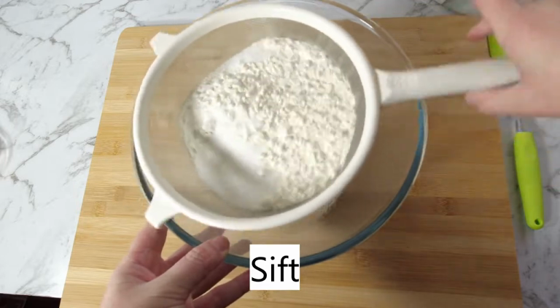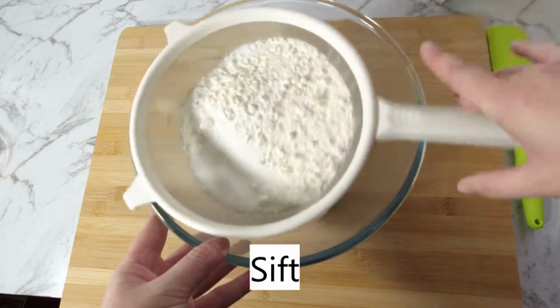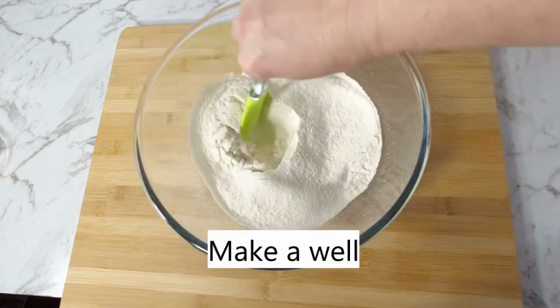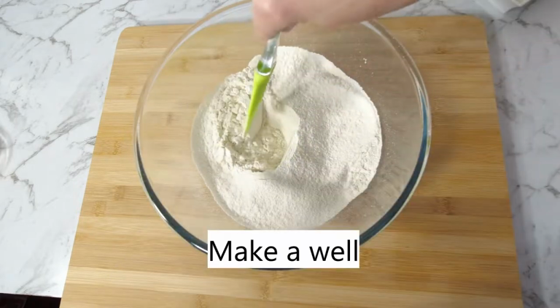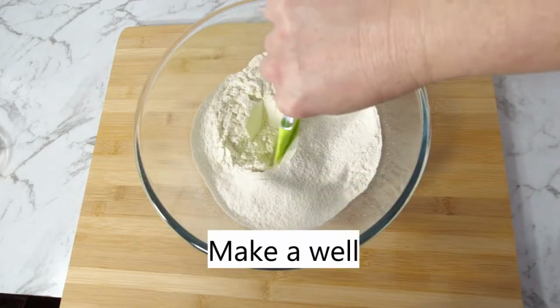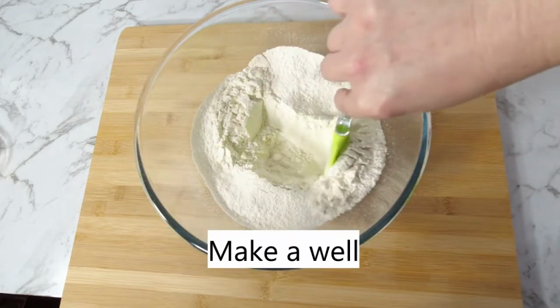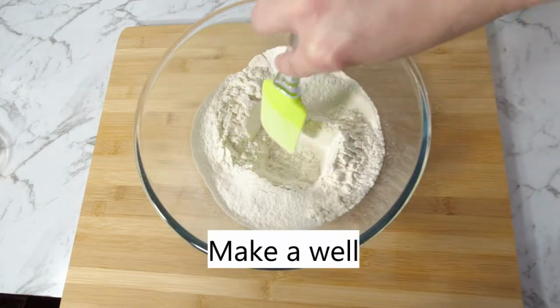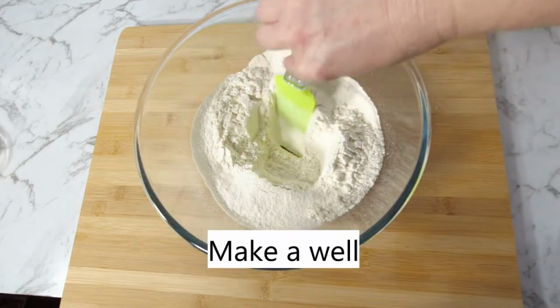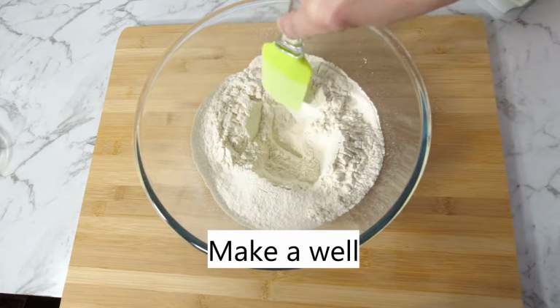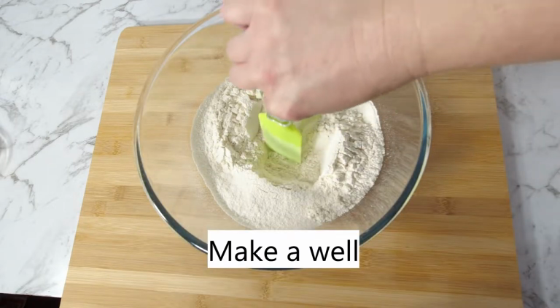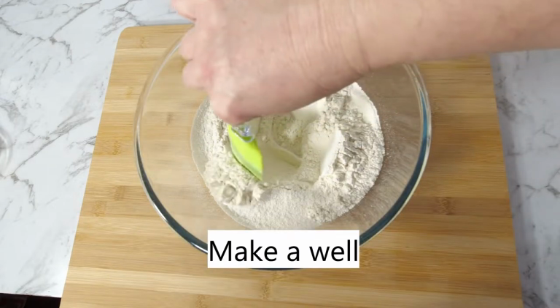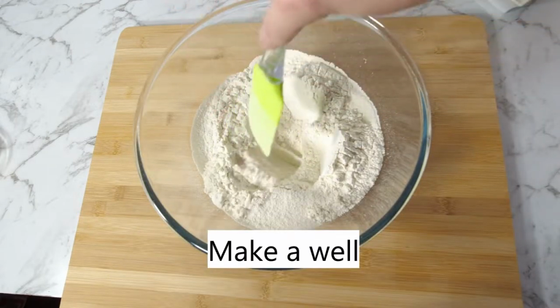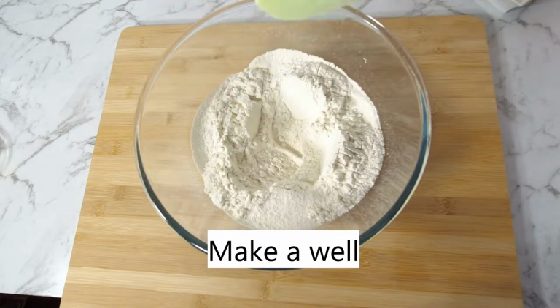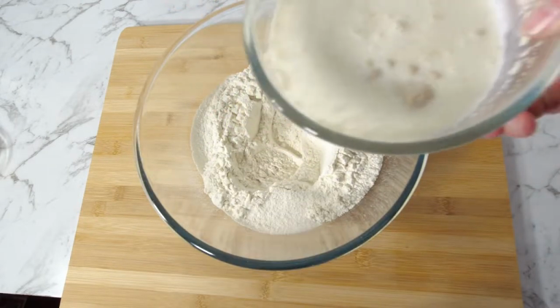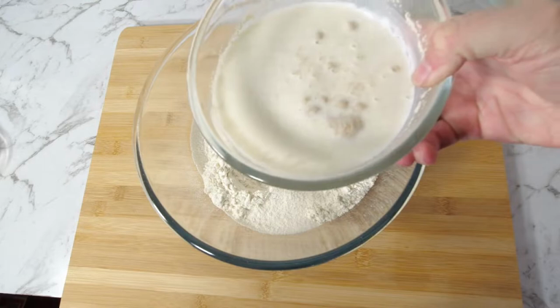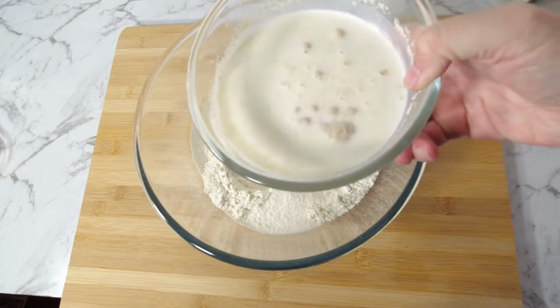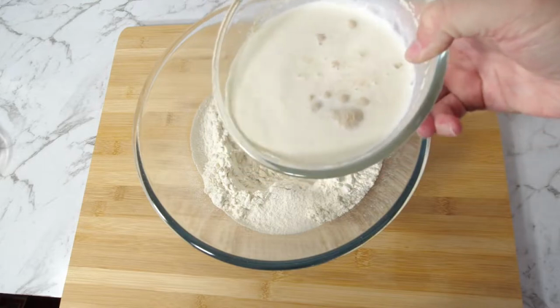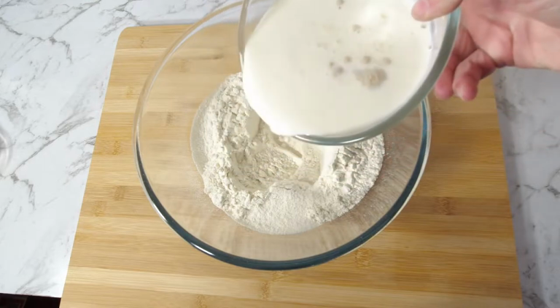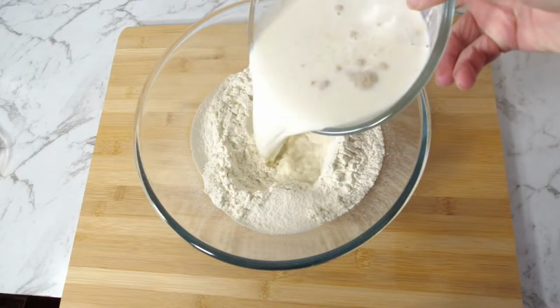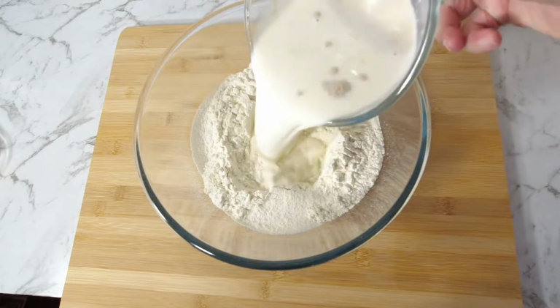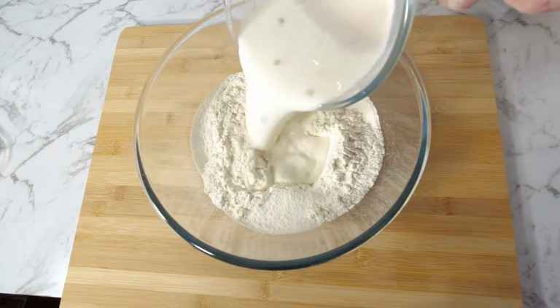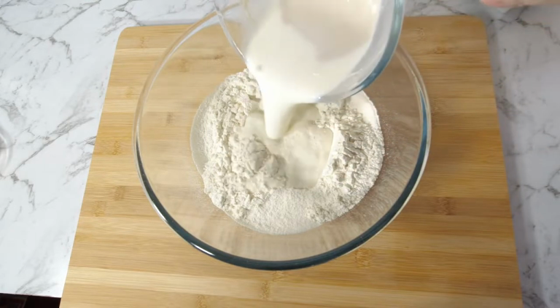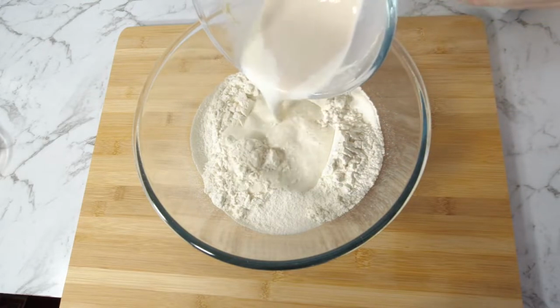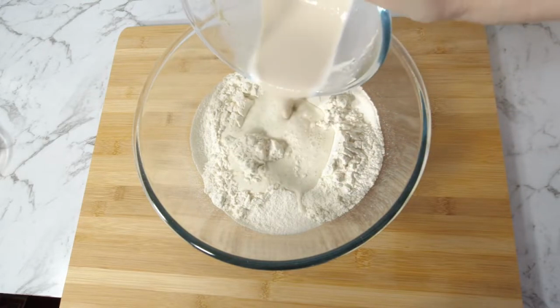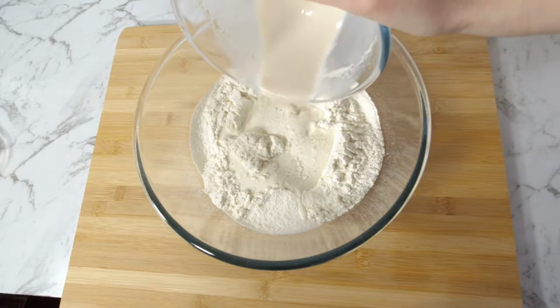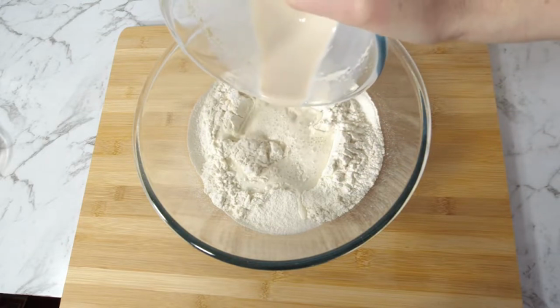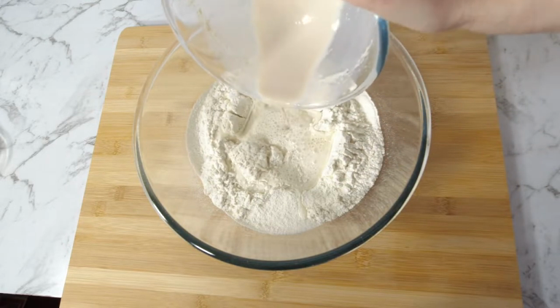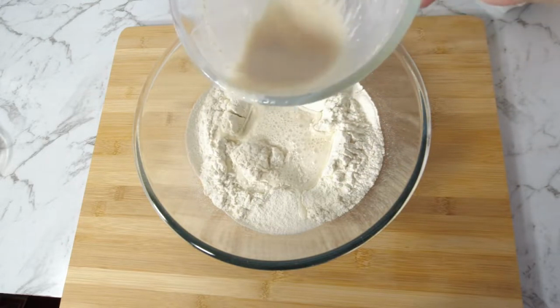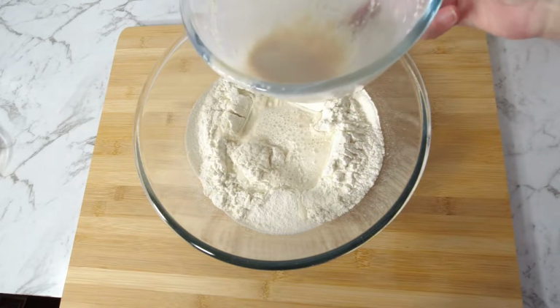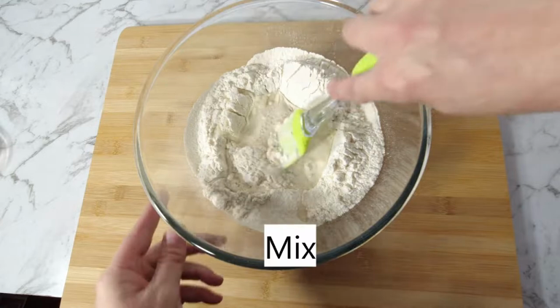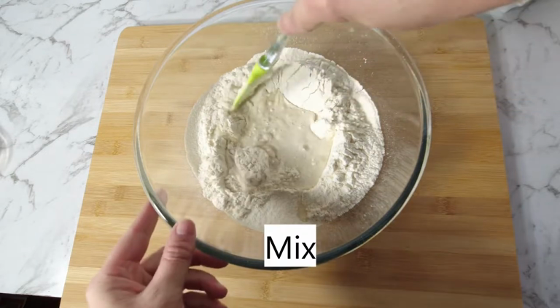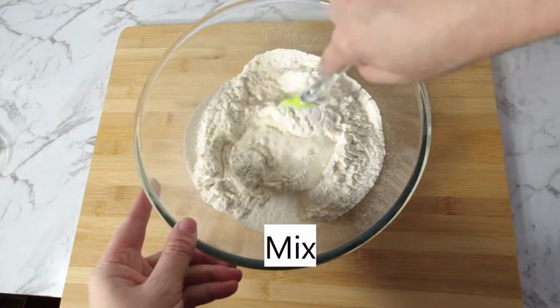Make a well in the flour. Pour the milk and yeast mixture into the flour — make sure you get all the yeast. Mix.